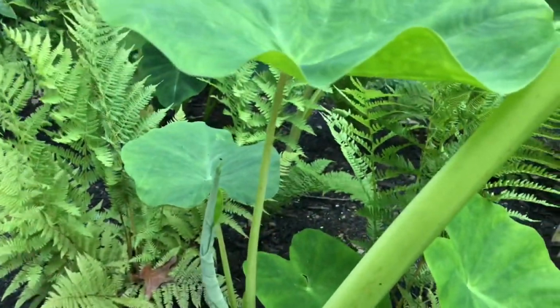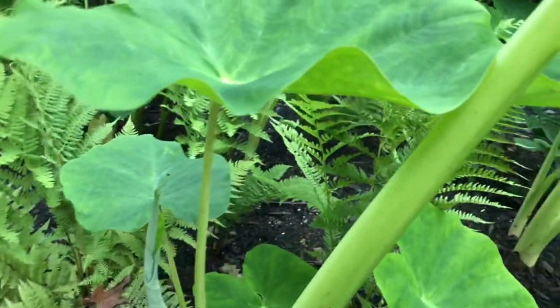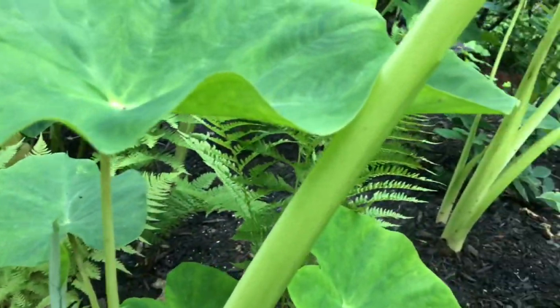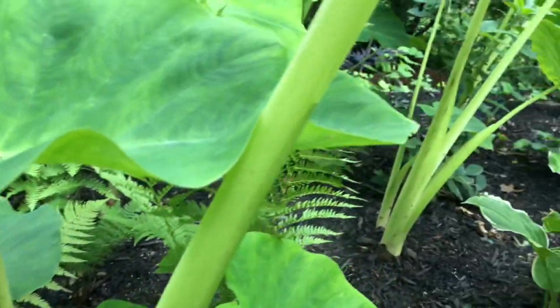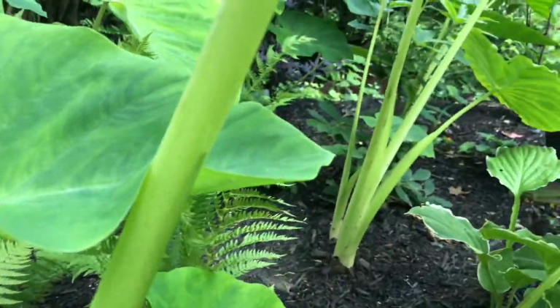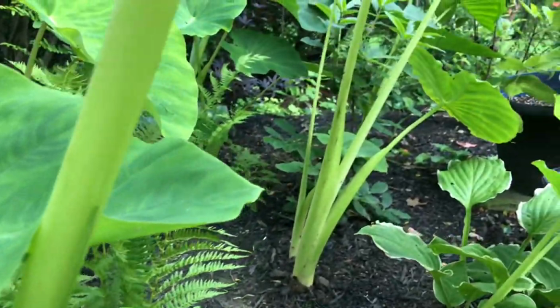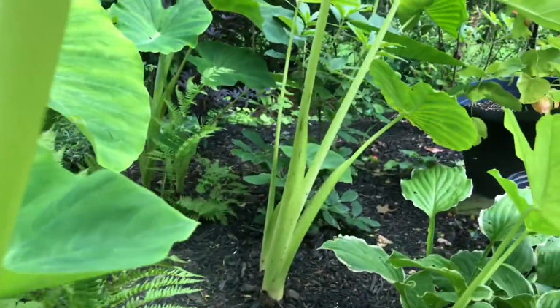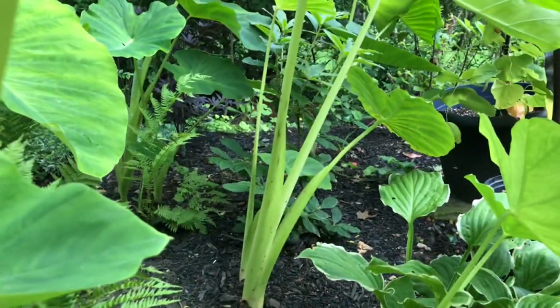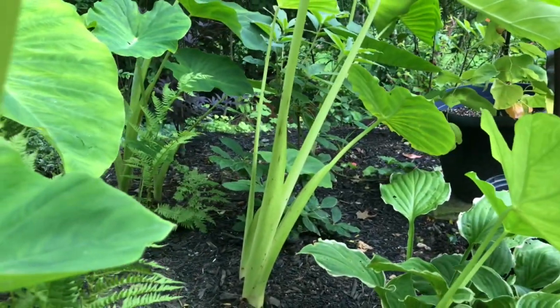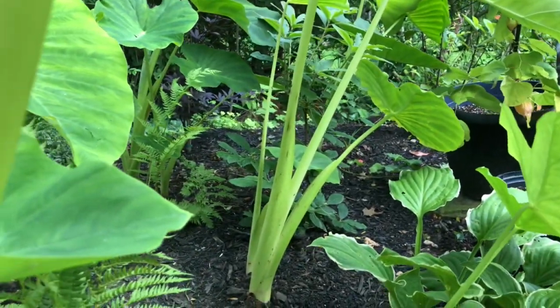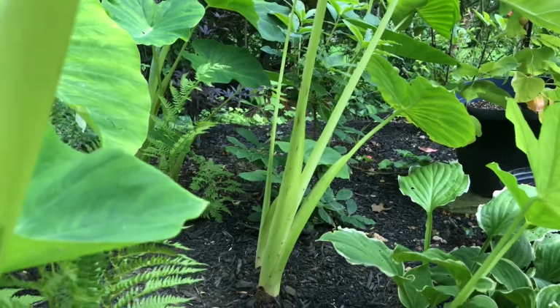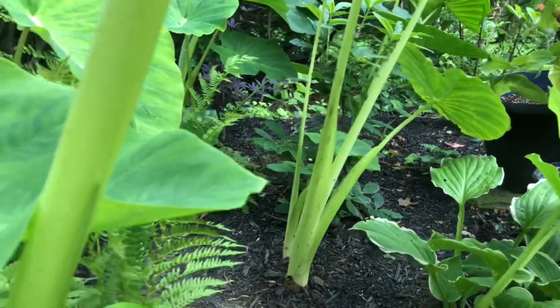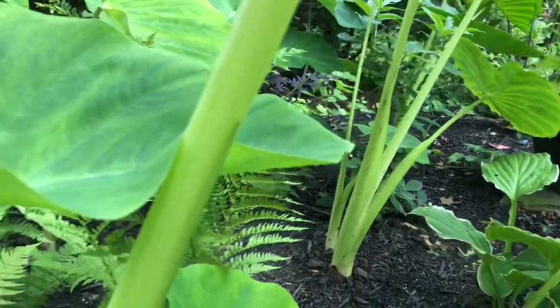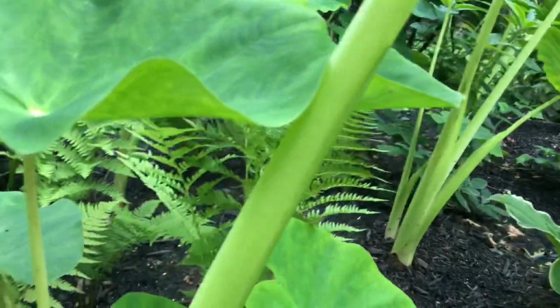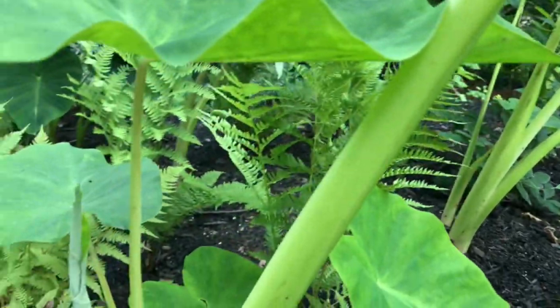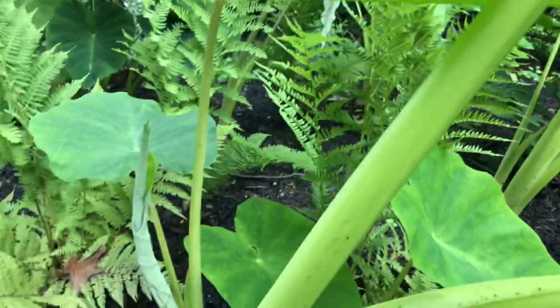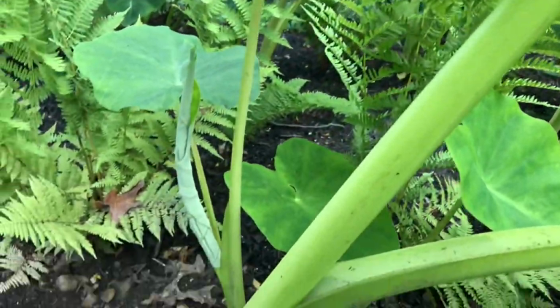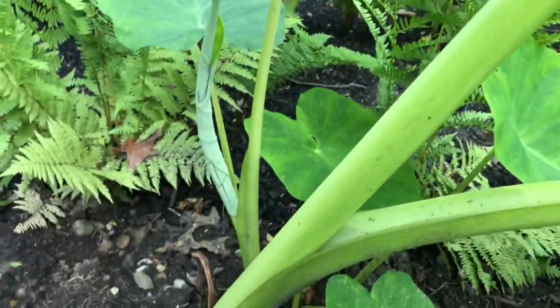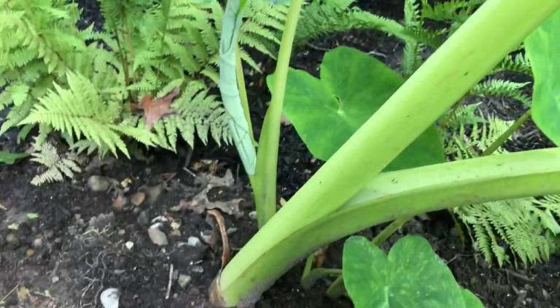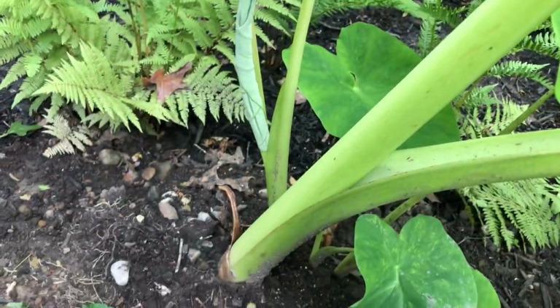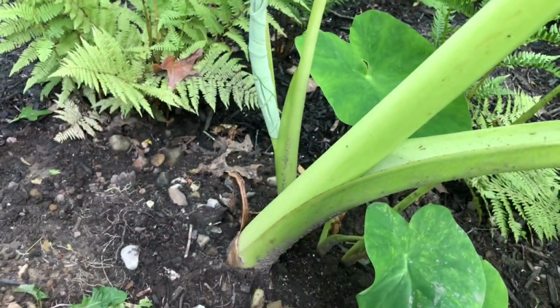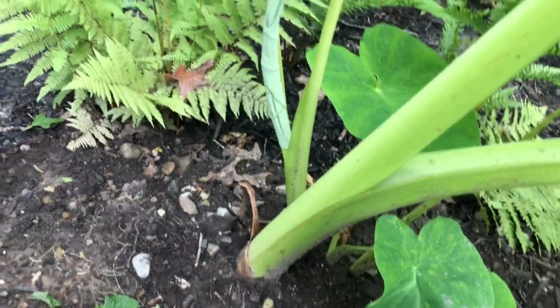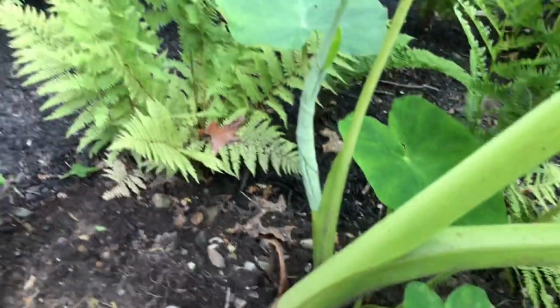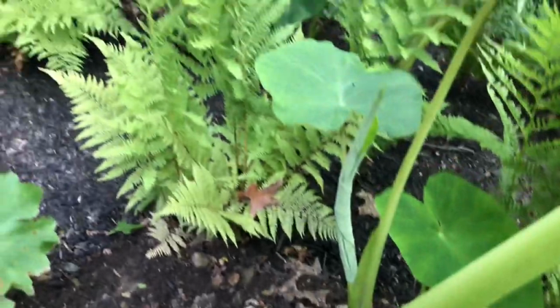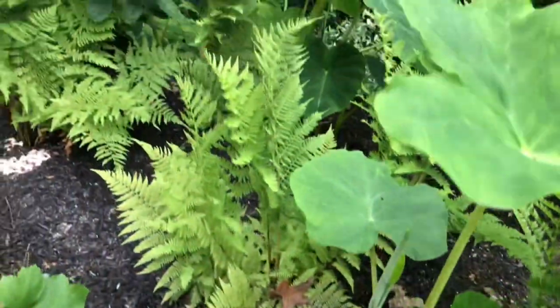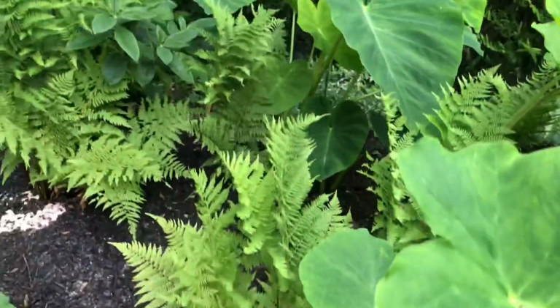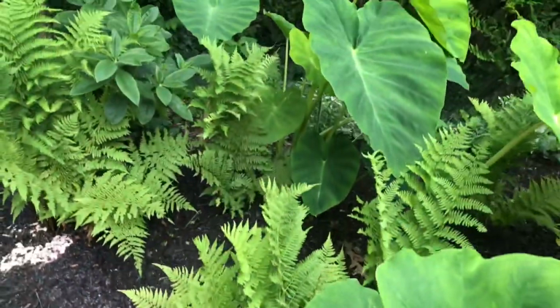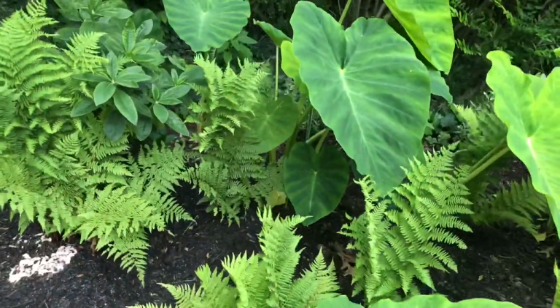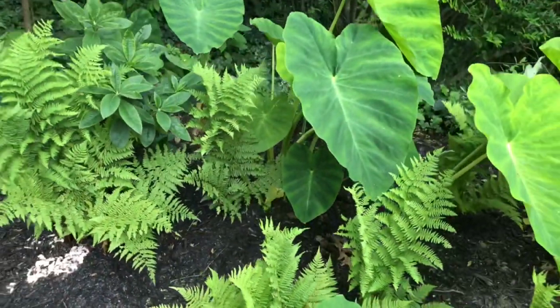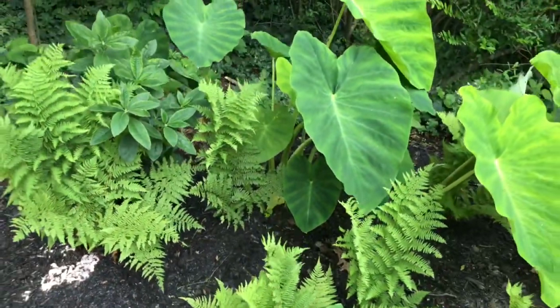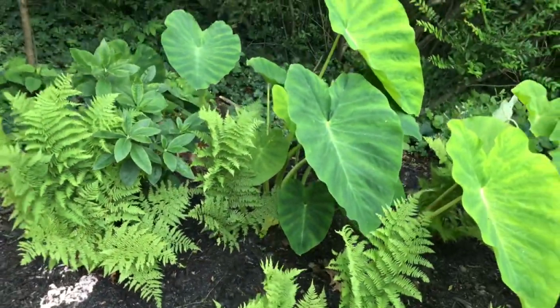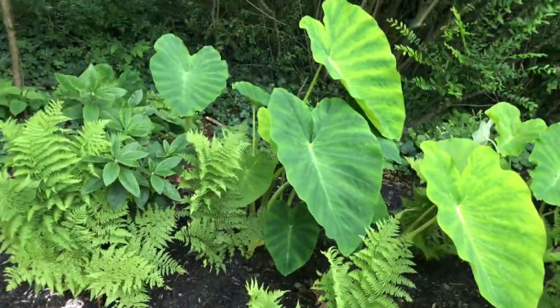It could just be normal, but I haven't seen very many leaves like that while growing them. This is the first year that I am growing them in ground and I am not fertilizing my in-ground elephant ears, so that could be a lack of nutrients in the soil.